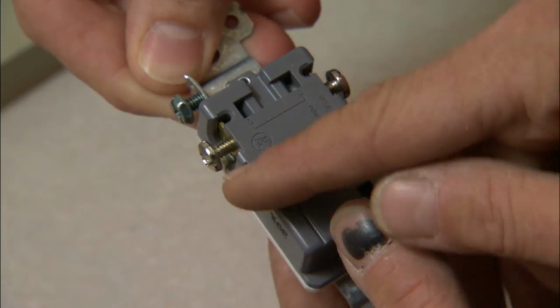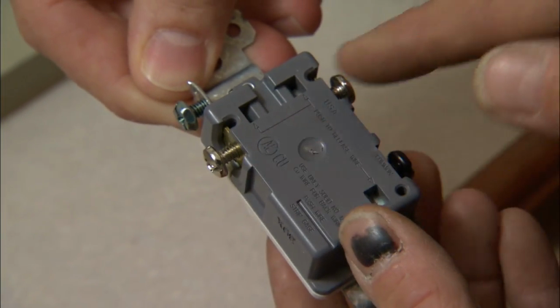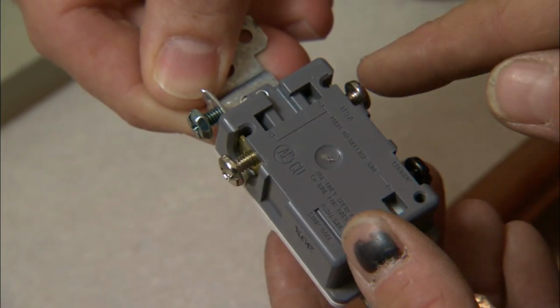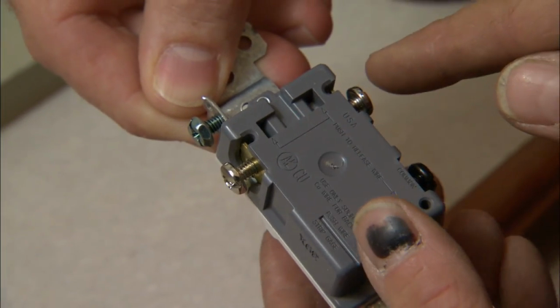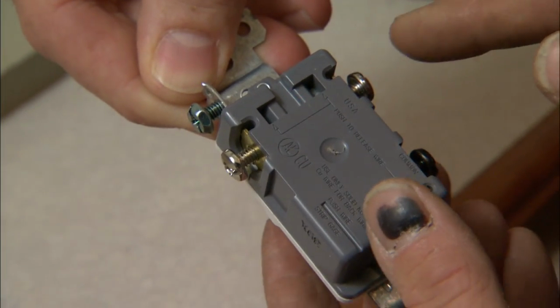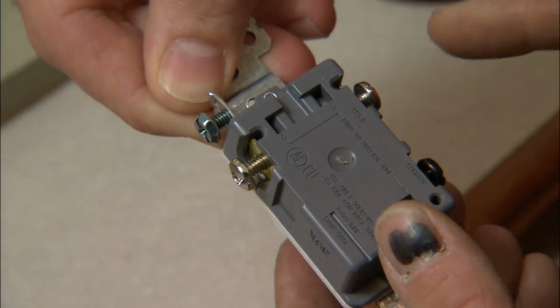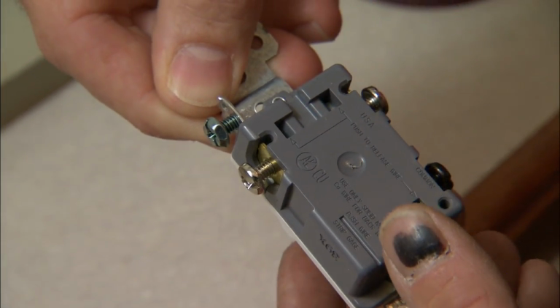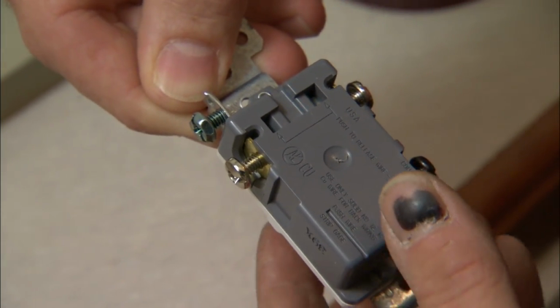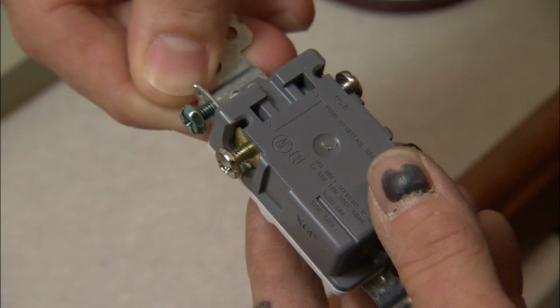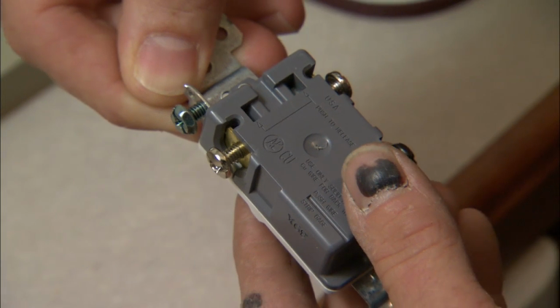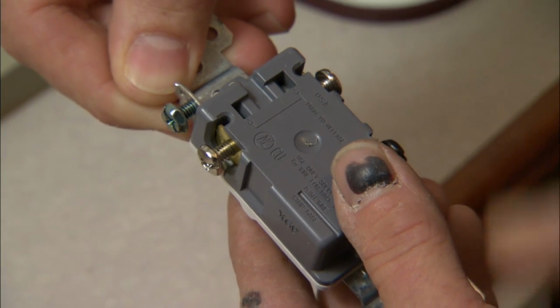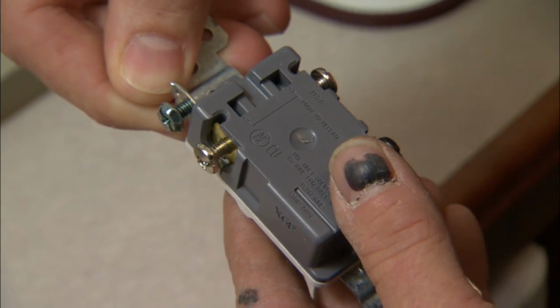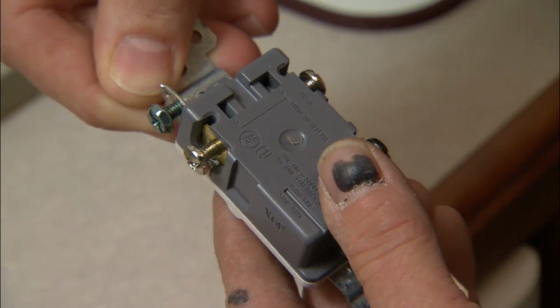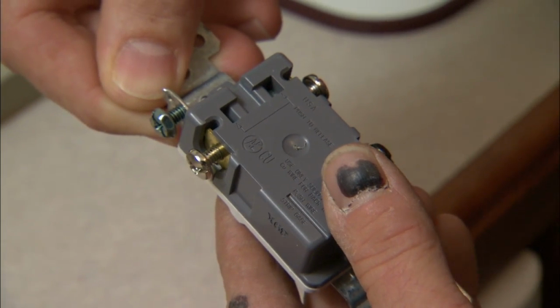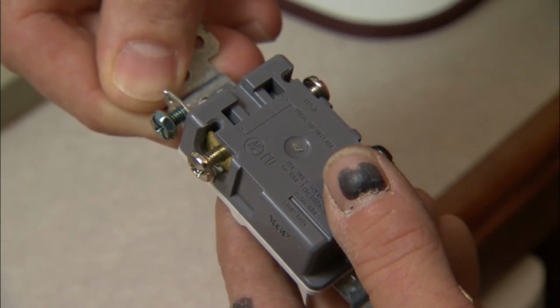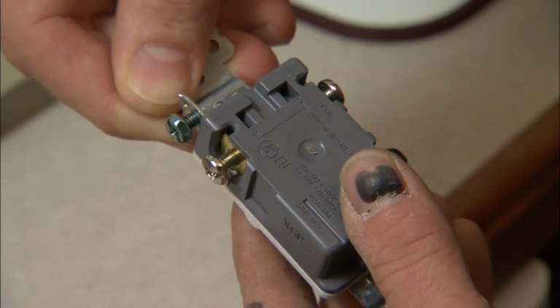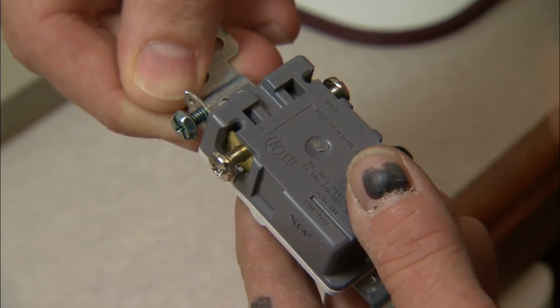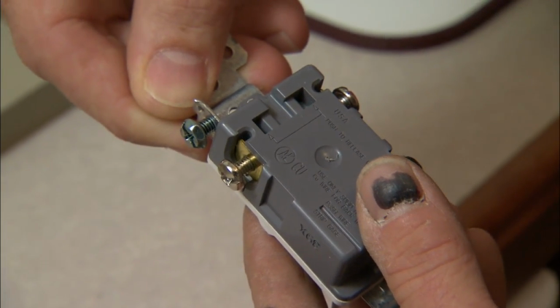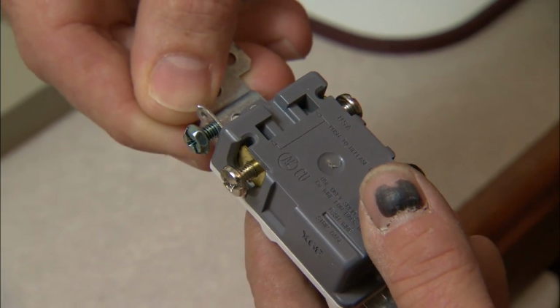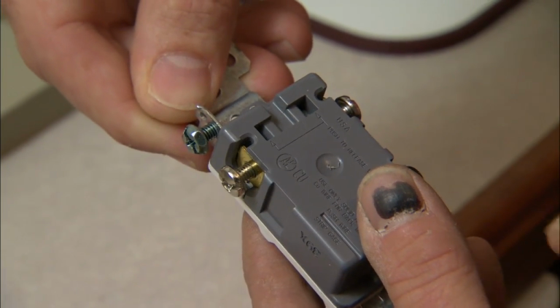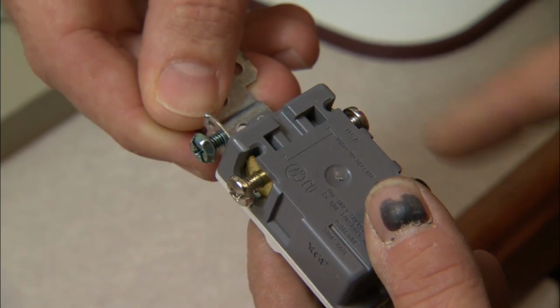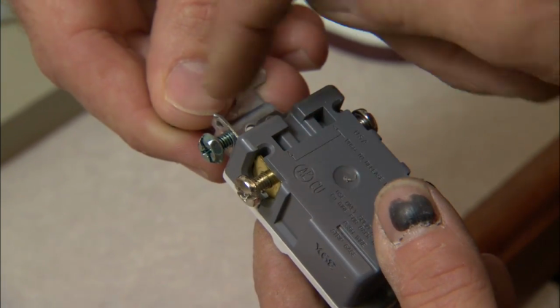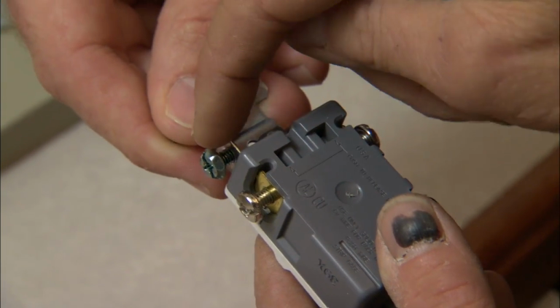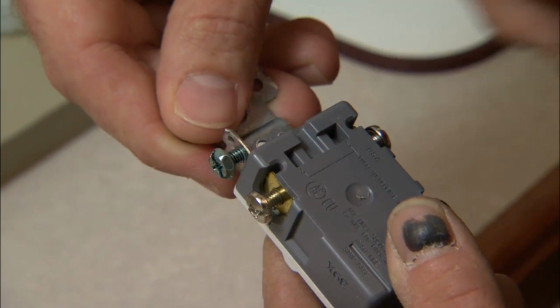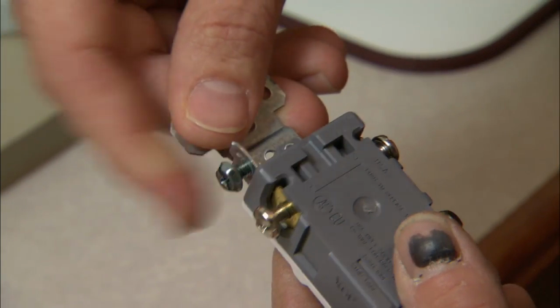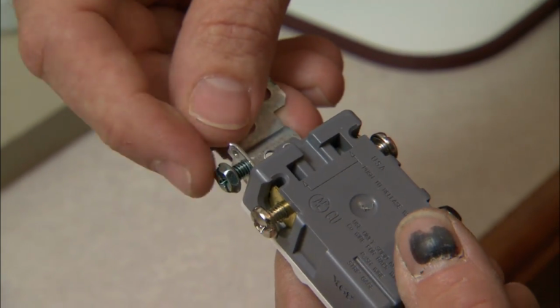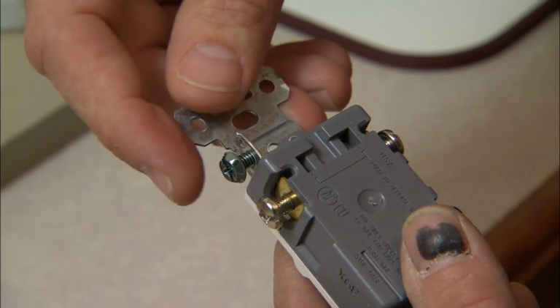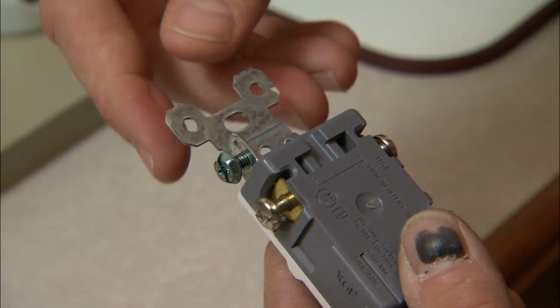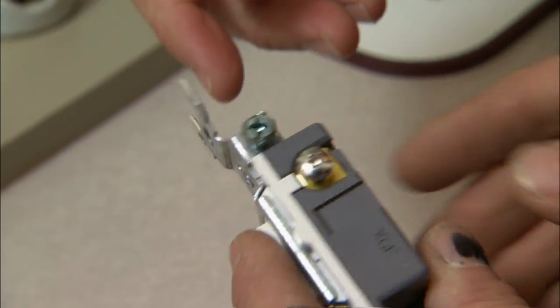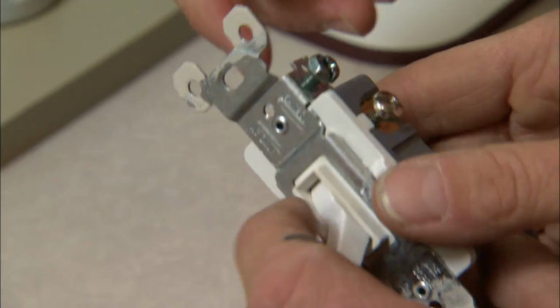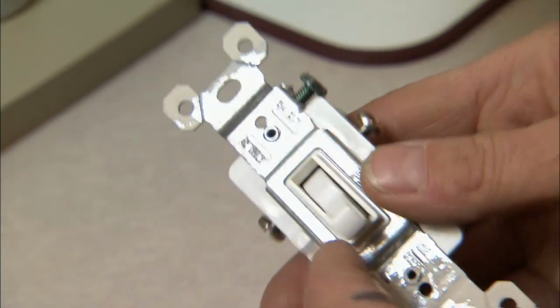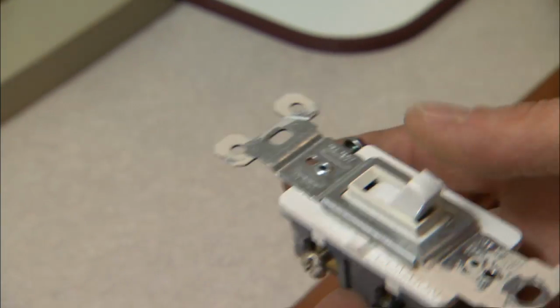Two traveling switches. Travelers mean that the two switches can talk to each other — it travels back and forth between the switches. And then a ground, which is on all the switches.